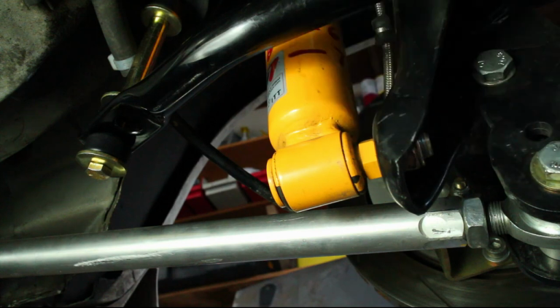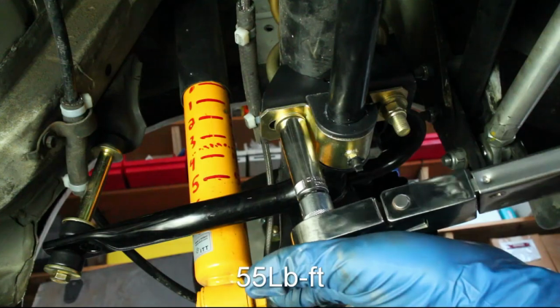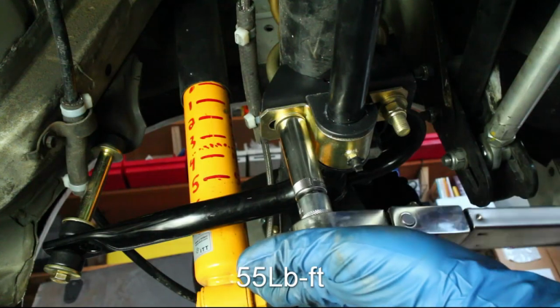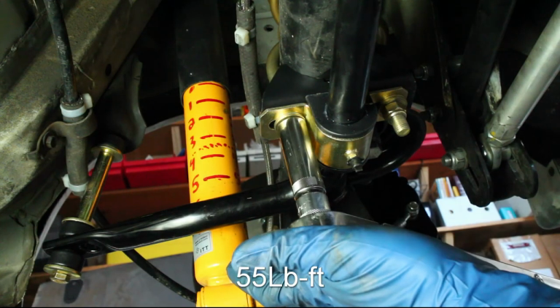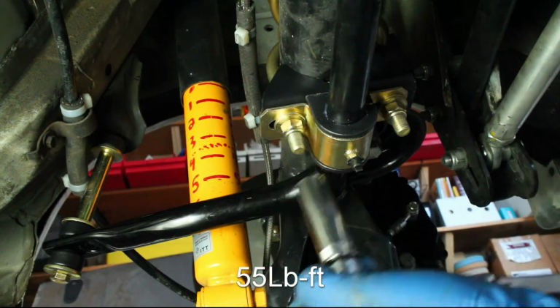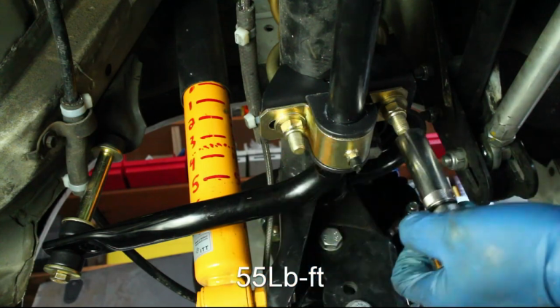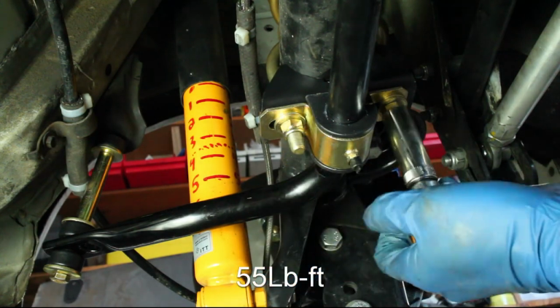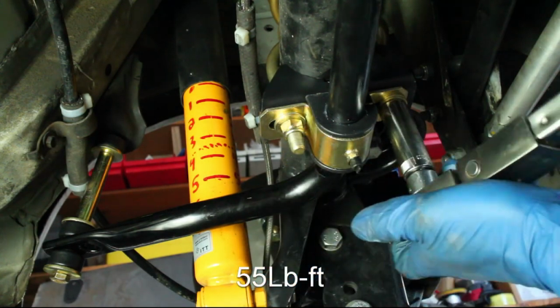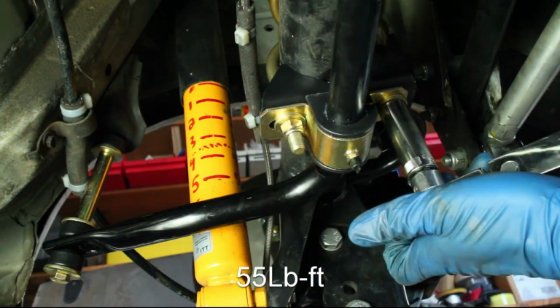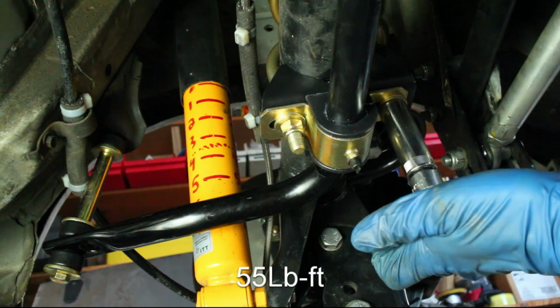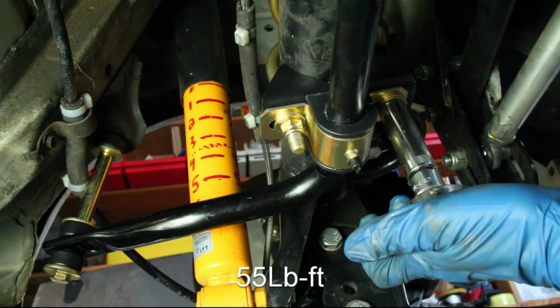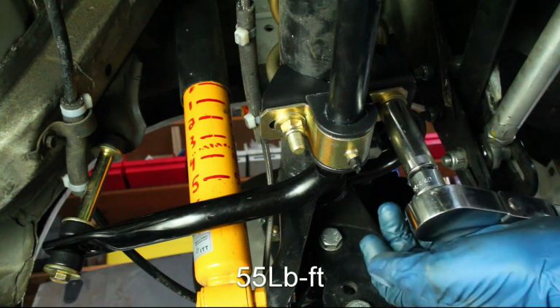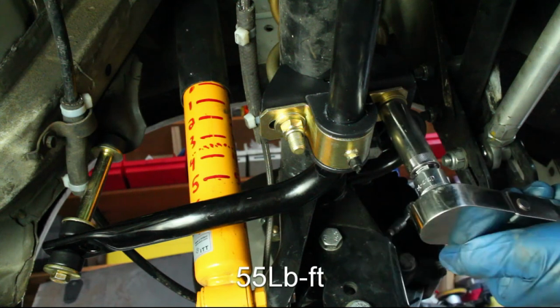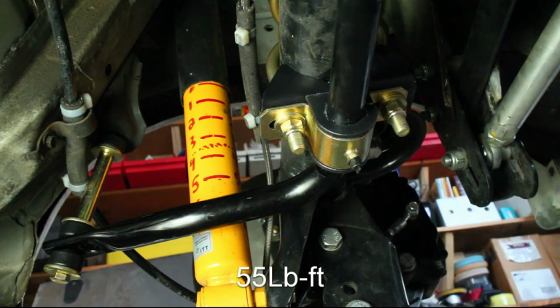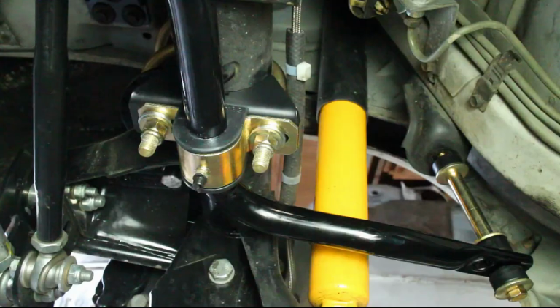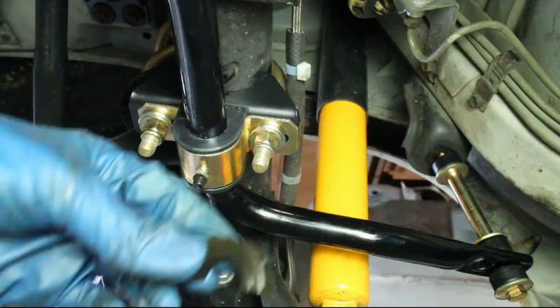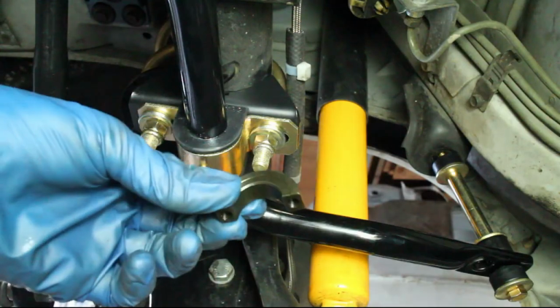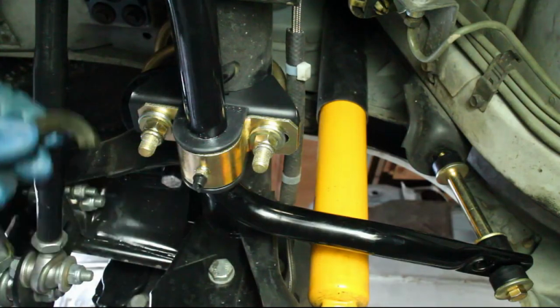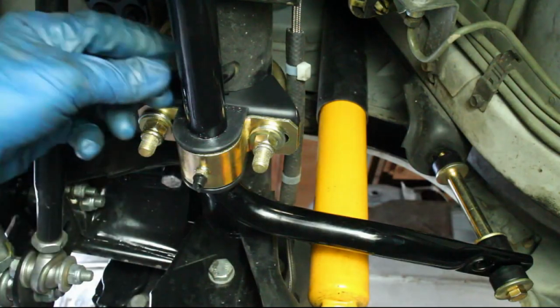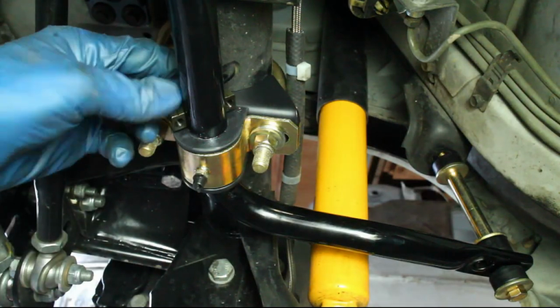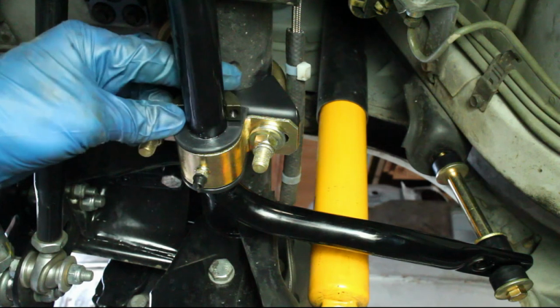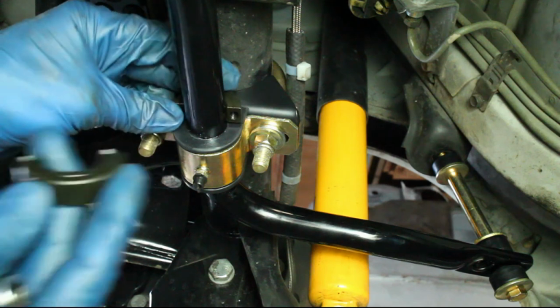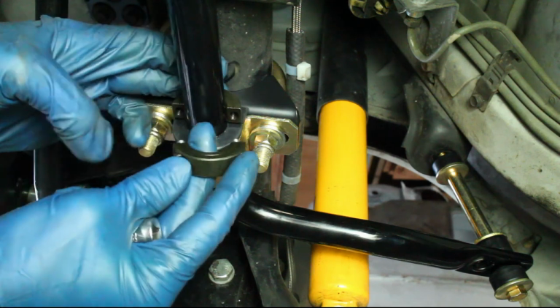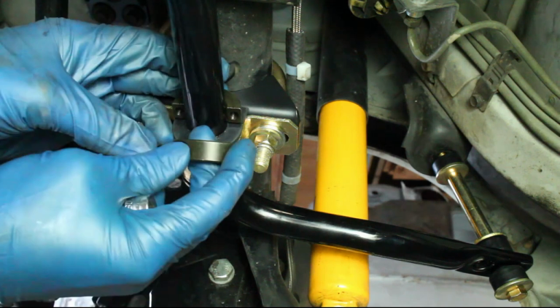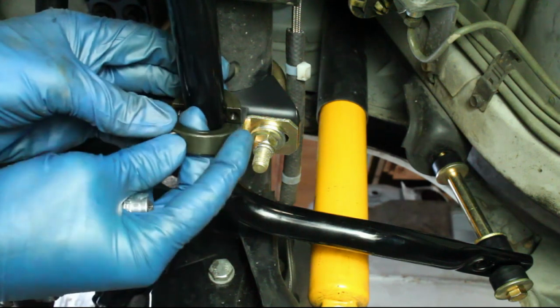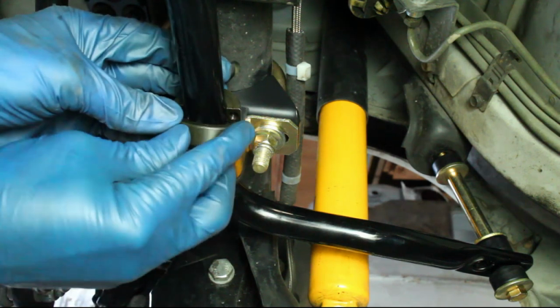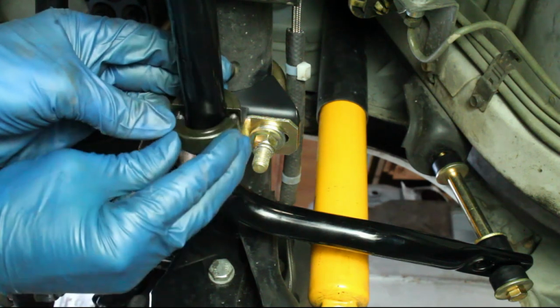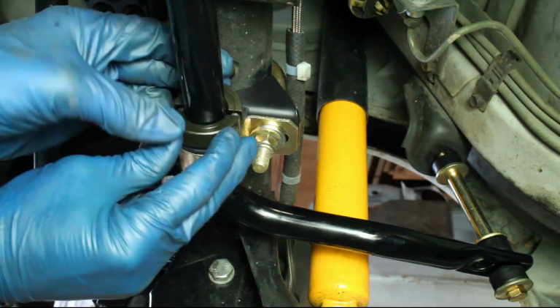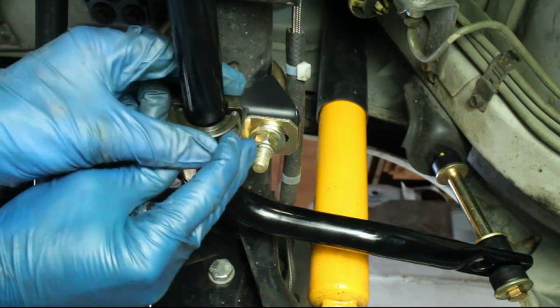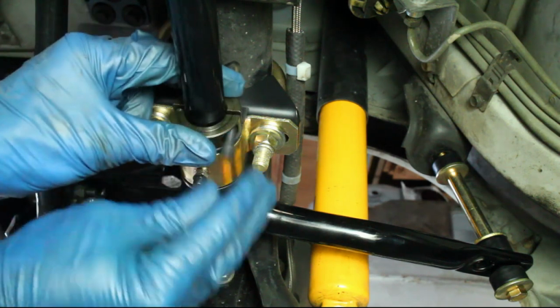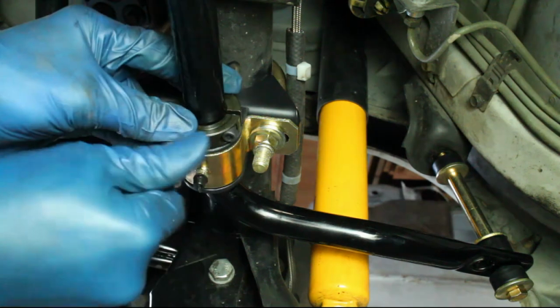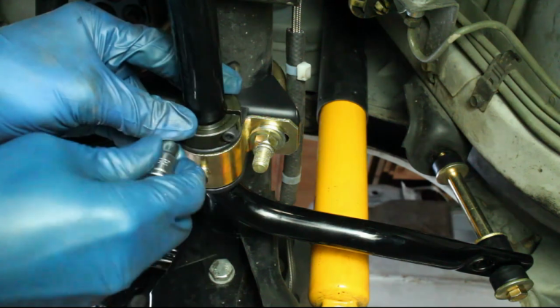Go ahead and torque the bracket nuts to 55 pound feet. Install the locking collars on both sides of the sway bar. These collars ensure that the sway bar cannot move left or right.